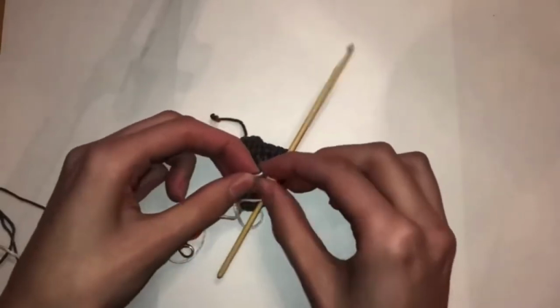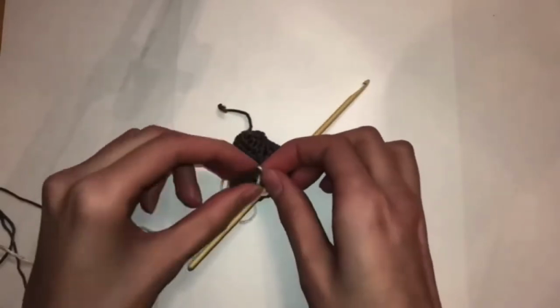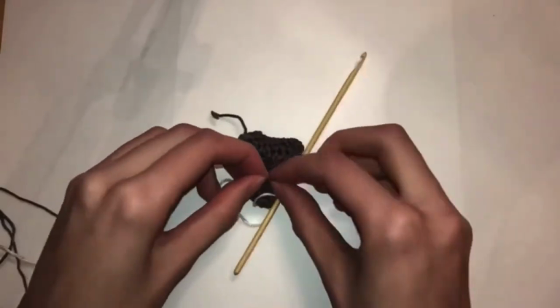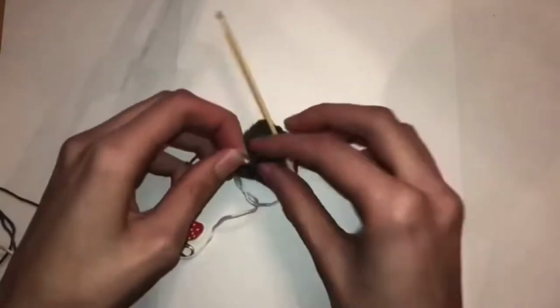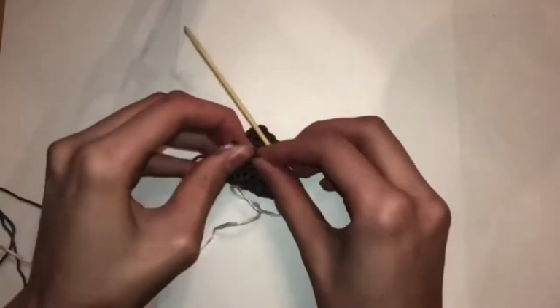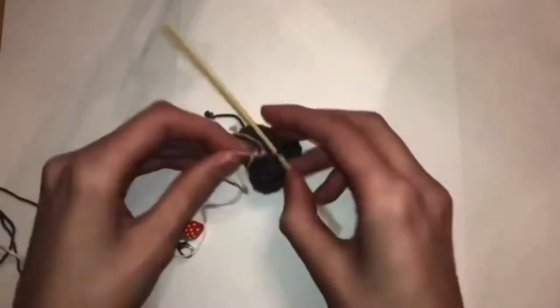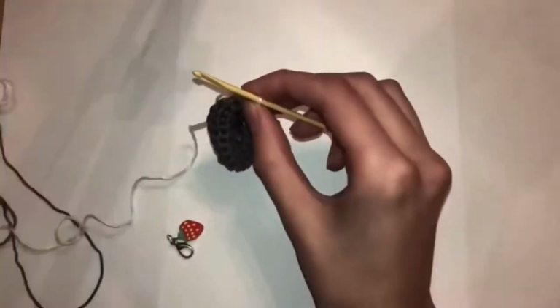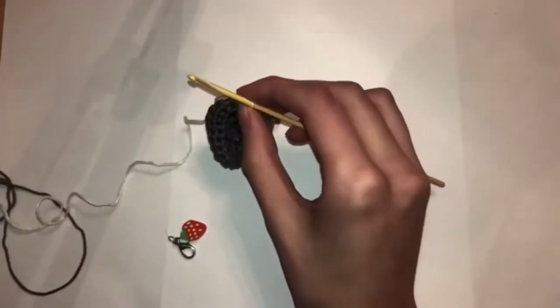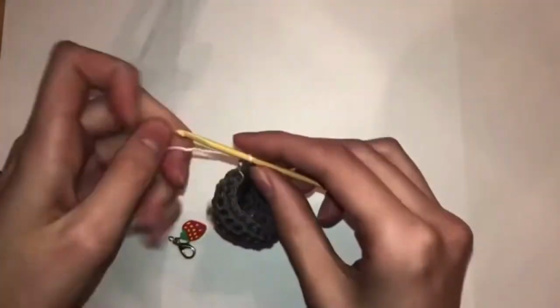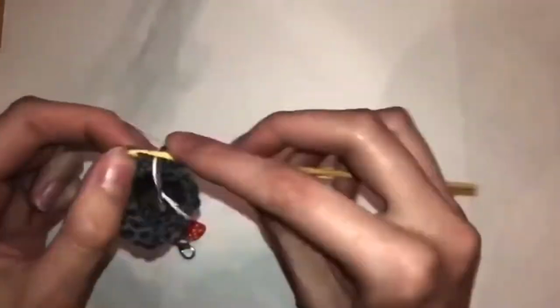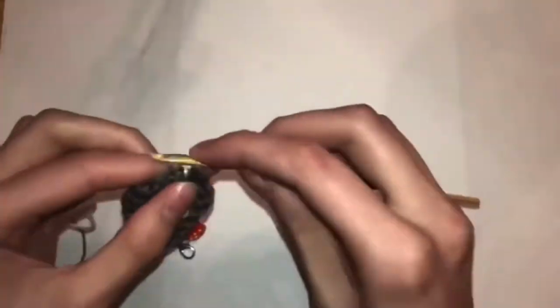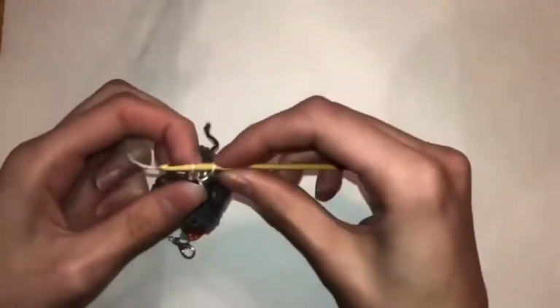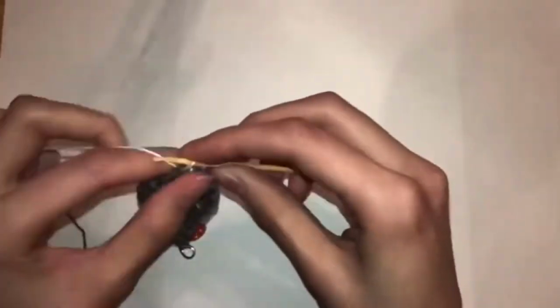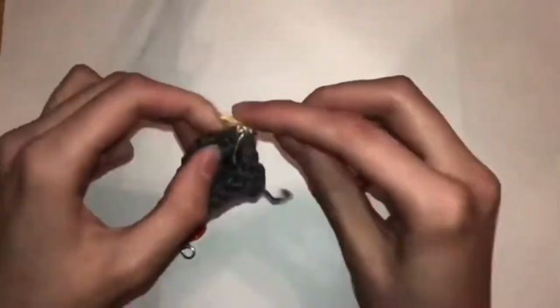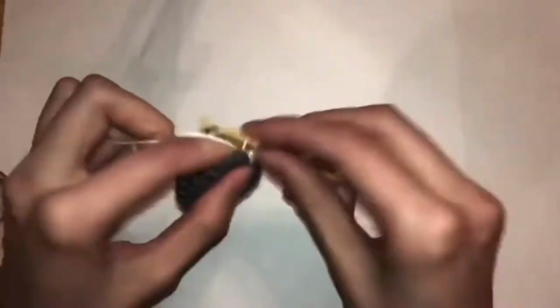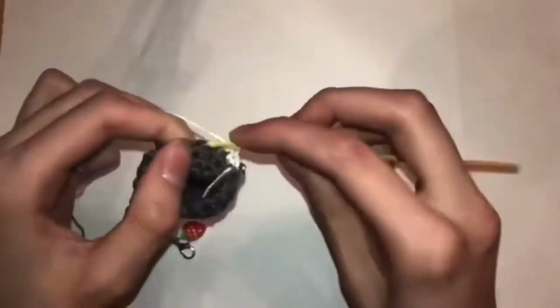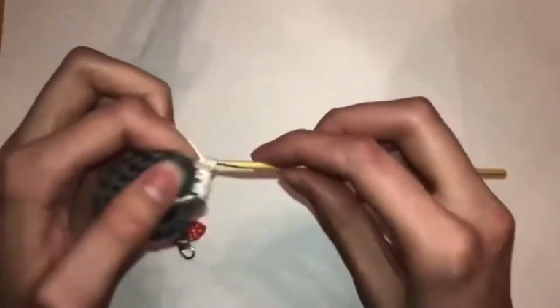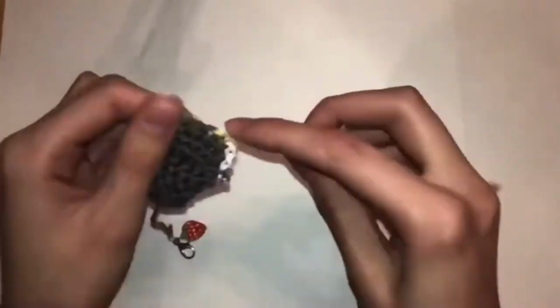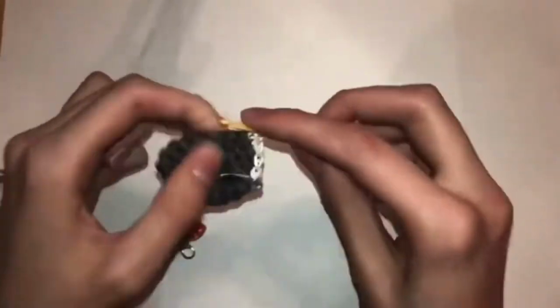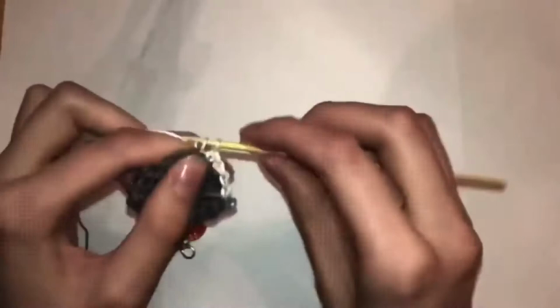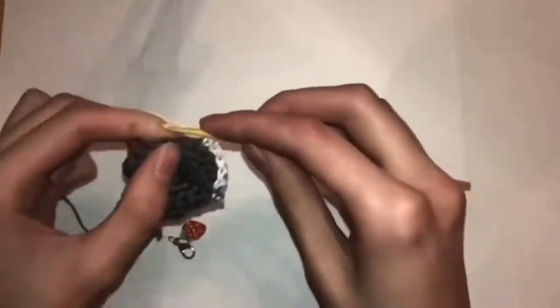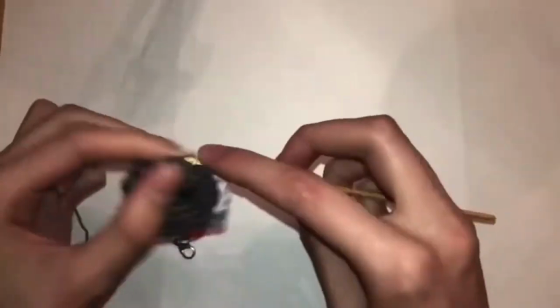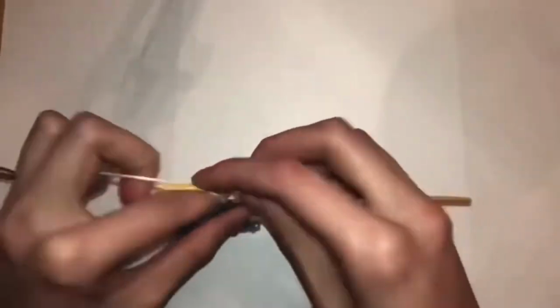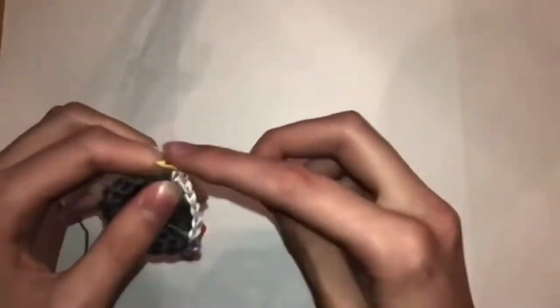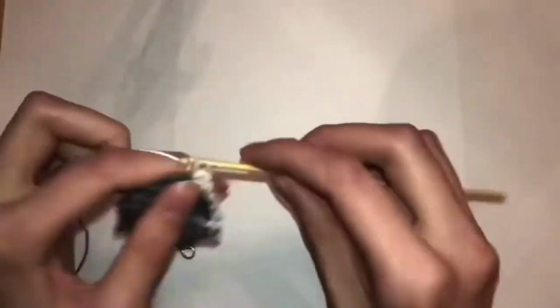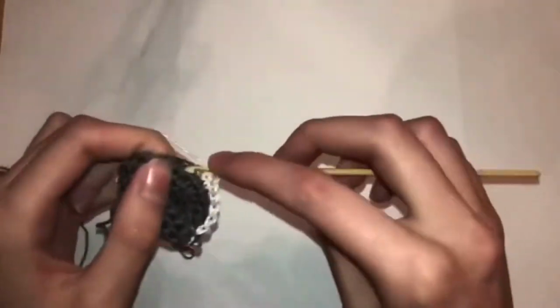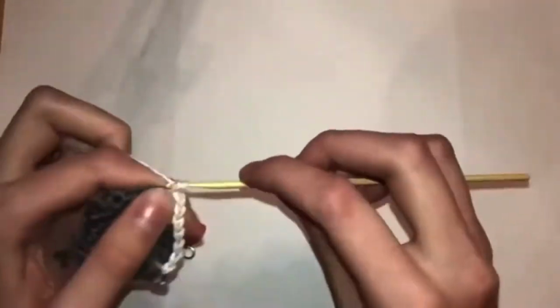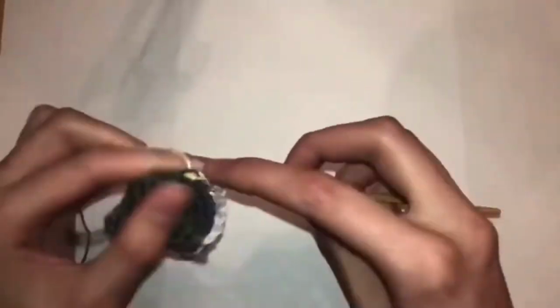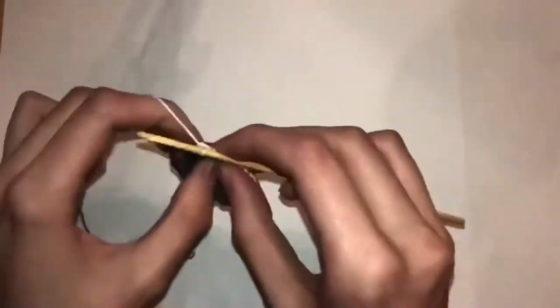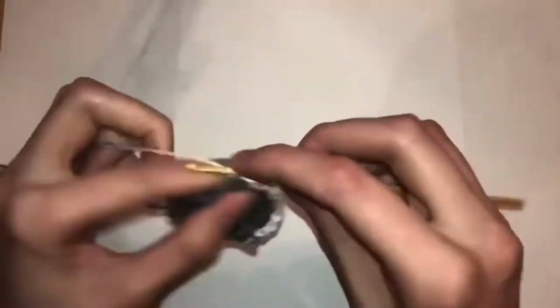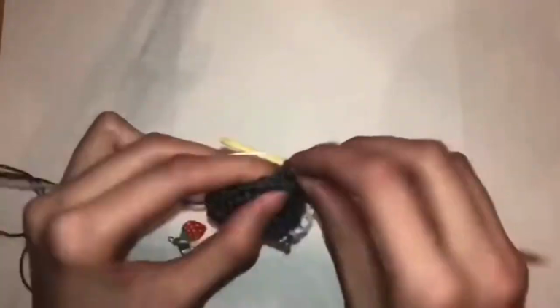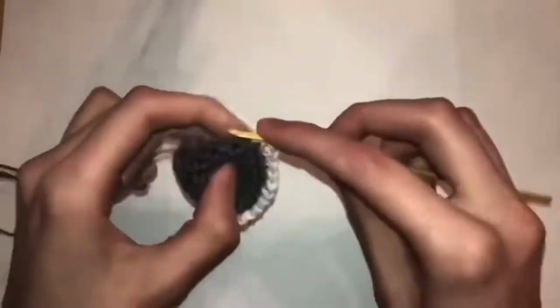Now you're going to switch to white wool and do five single crochets, one increase, two single crochets — repeat that section three times — then four single crochets. Rows twelve to thirteen you're going to do 21 single crochets.